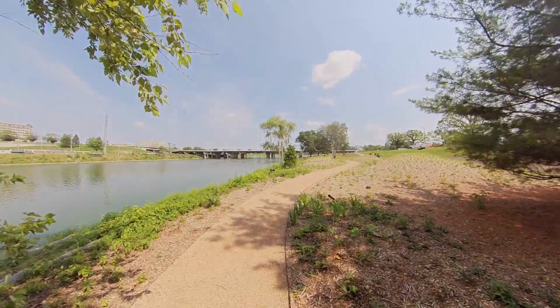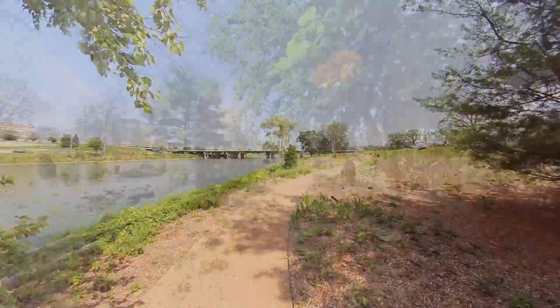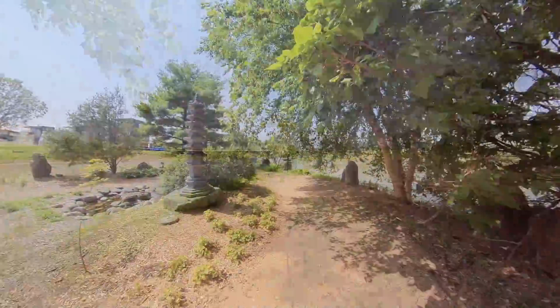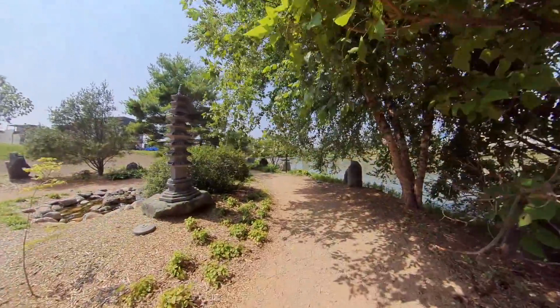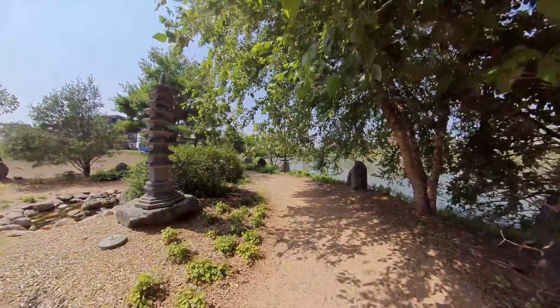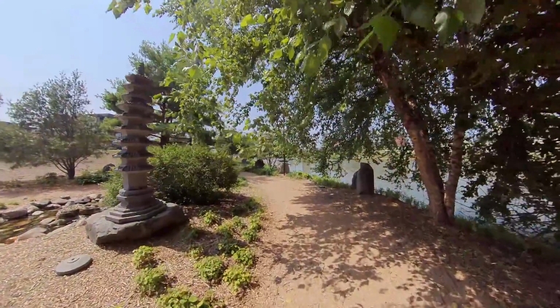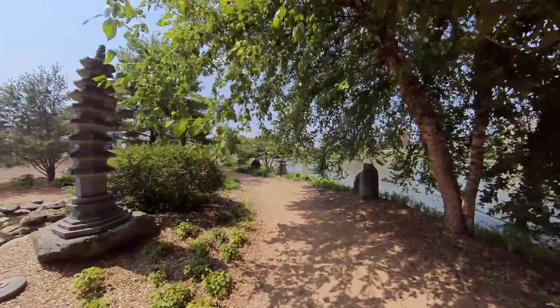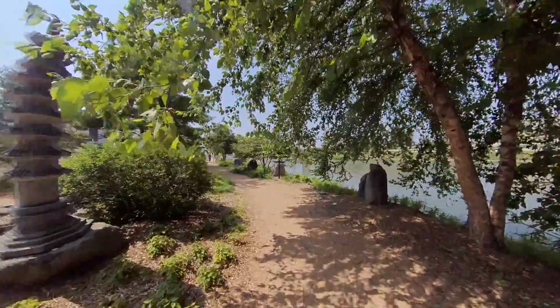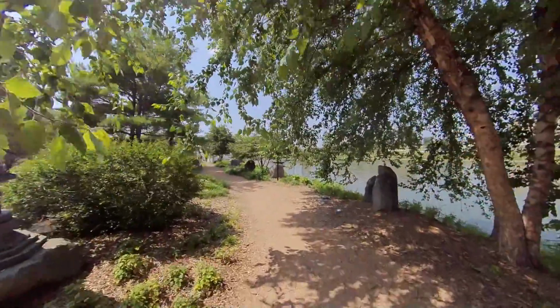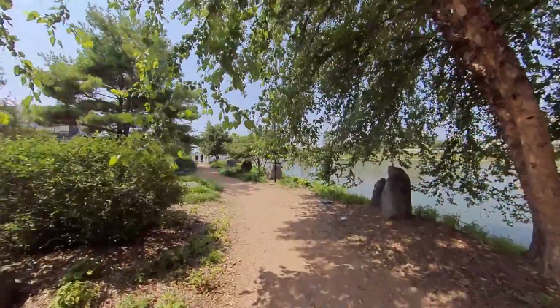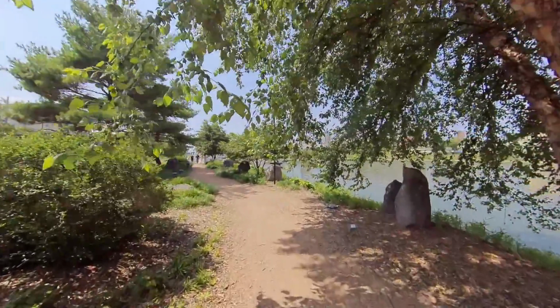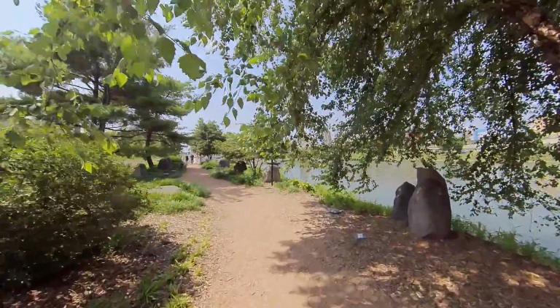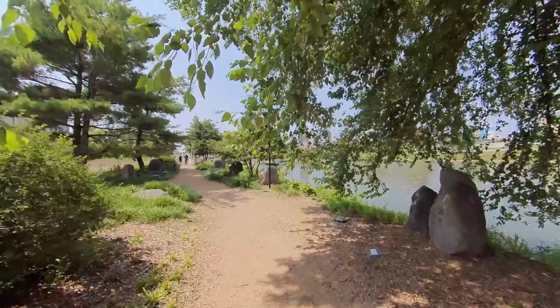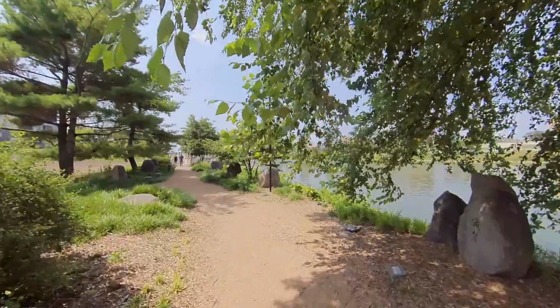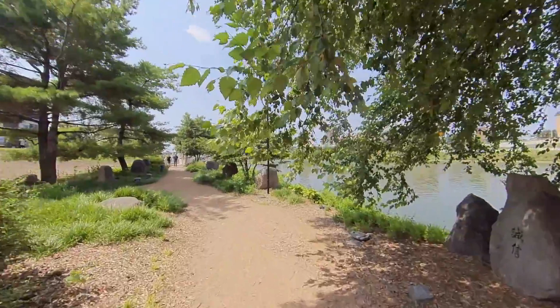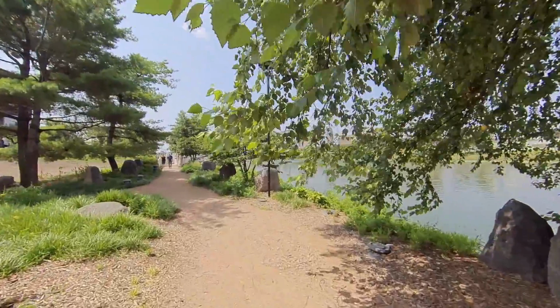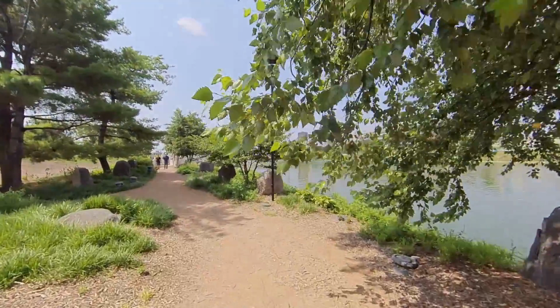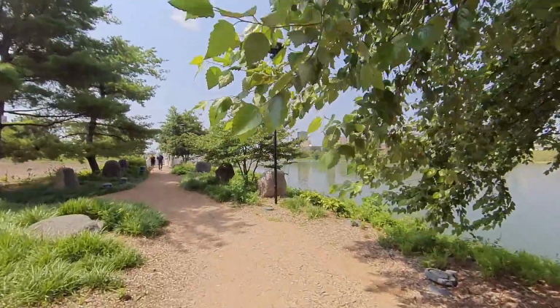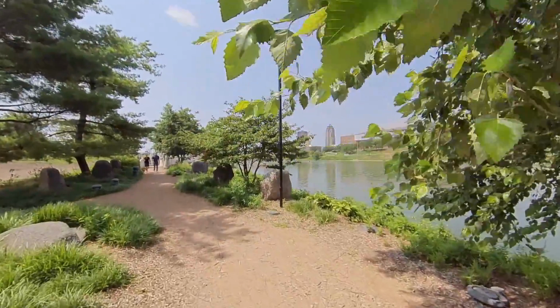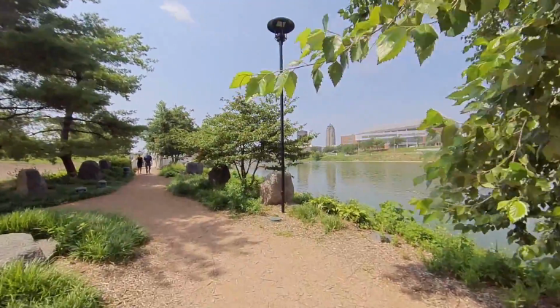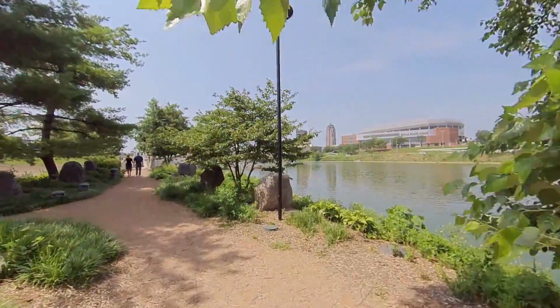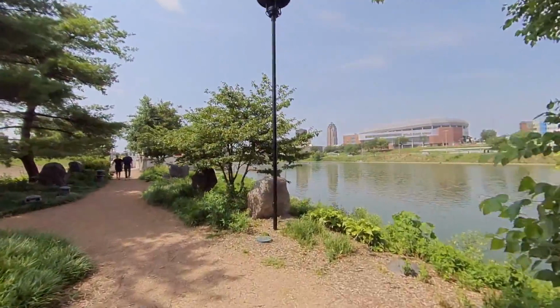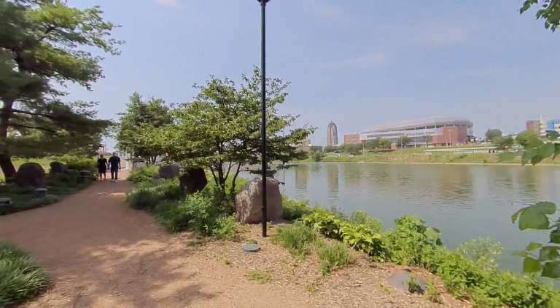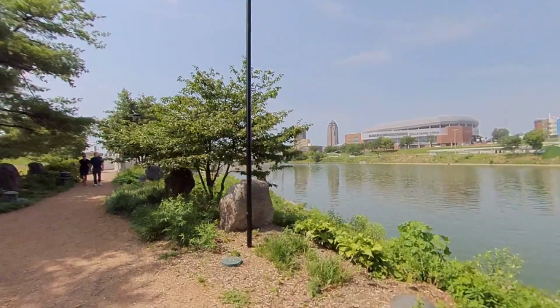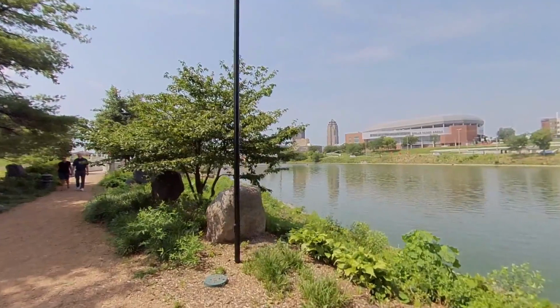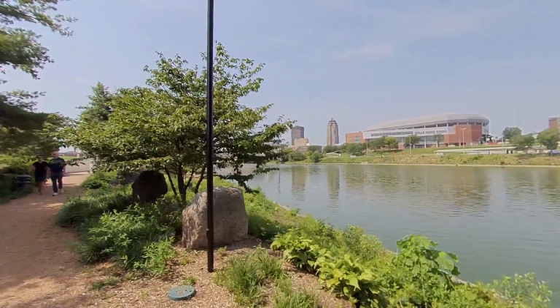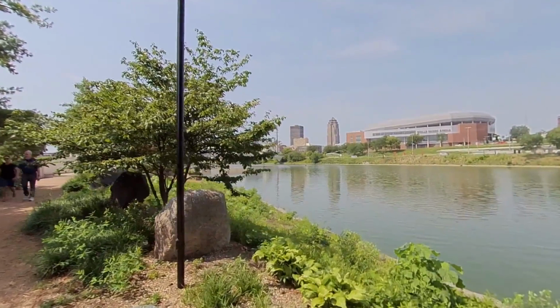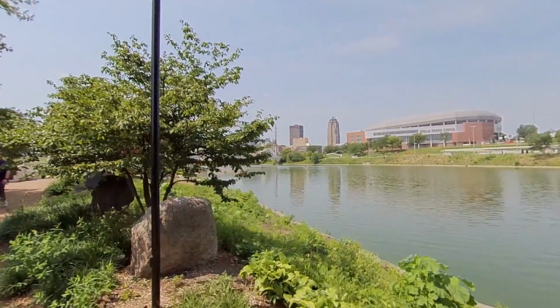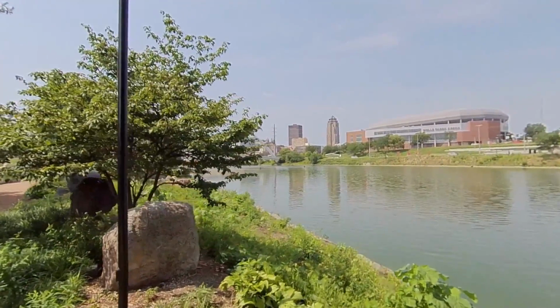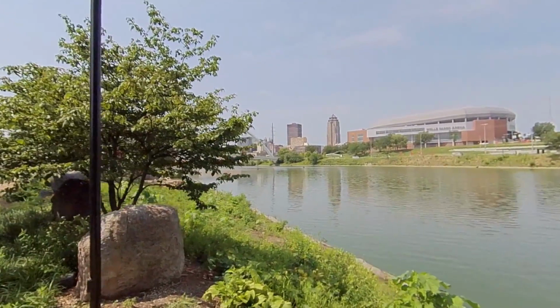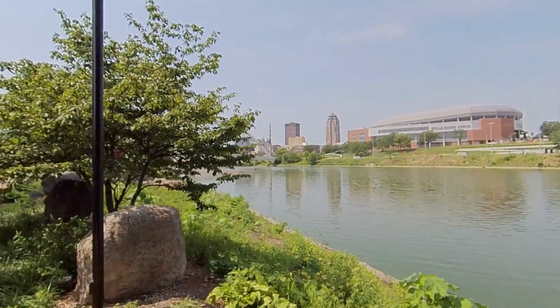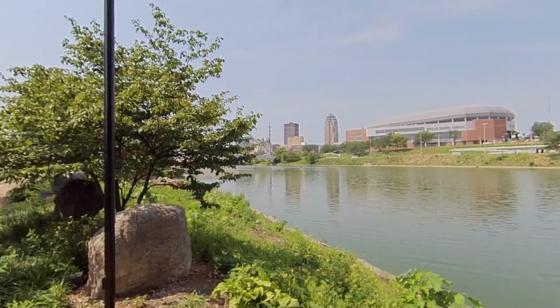So I think we're going to call this — we're going to say that this is the end of the video for the sculpture garden. And I will end it by just going right over here and showing you a bit of downtown and a little bit of the bridge.